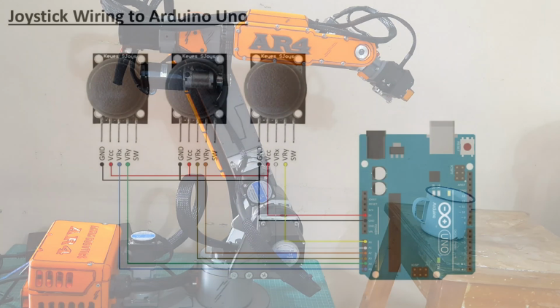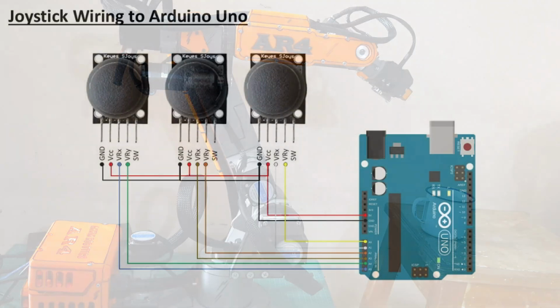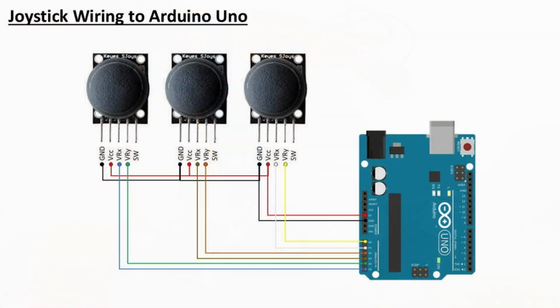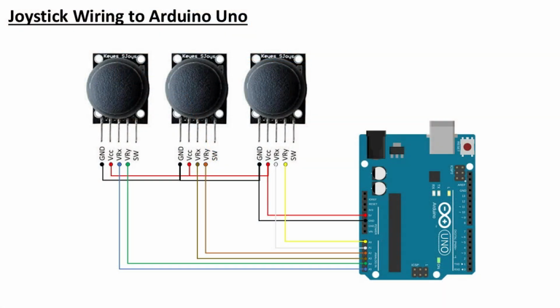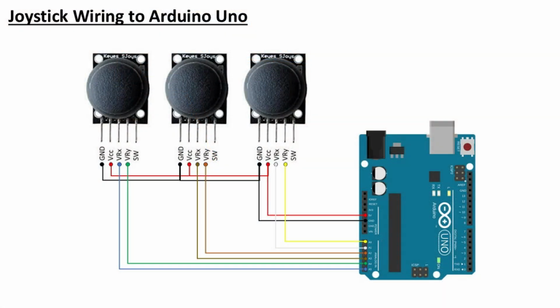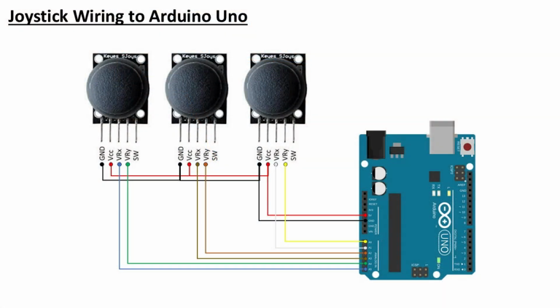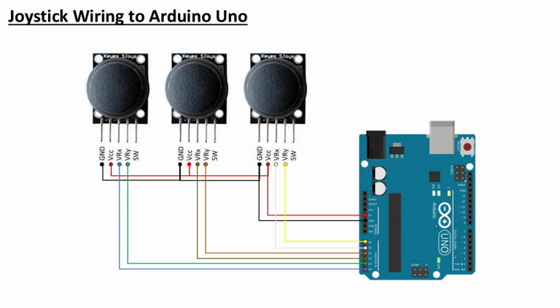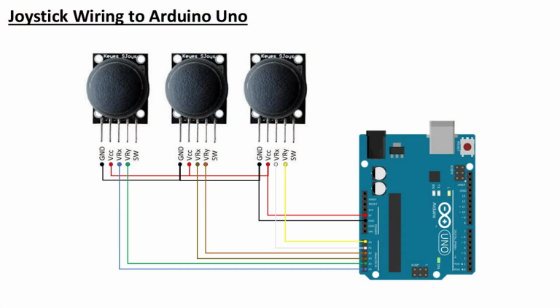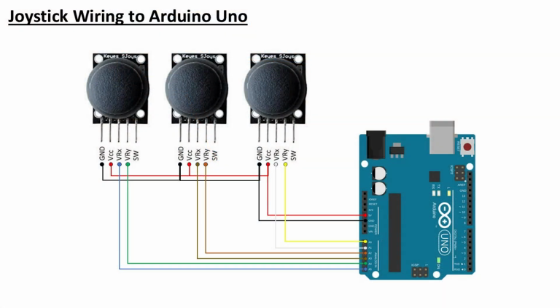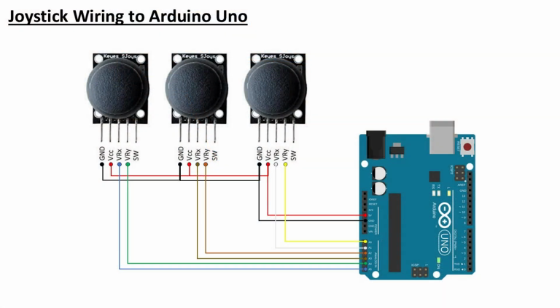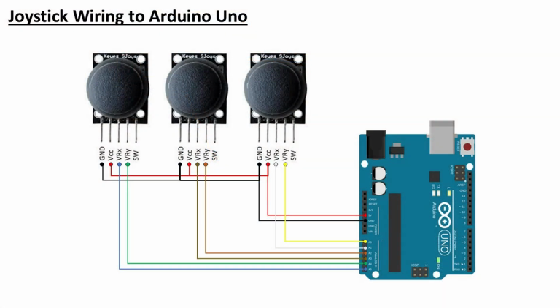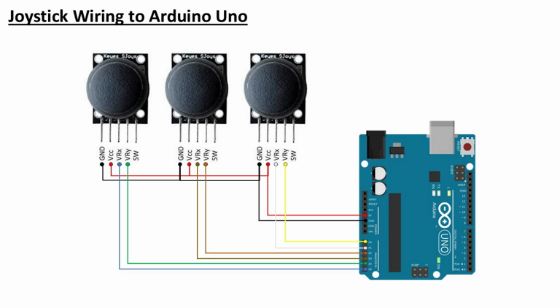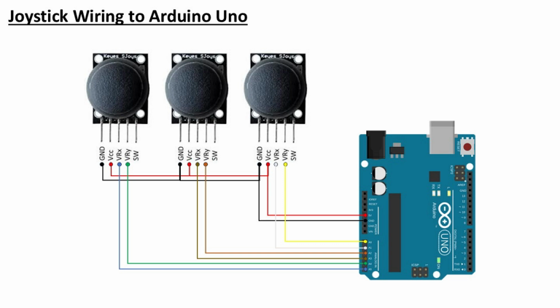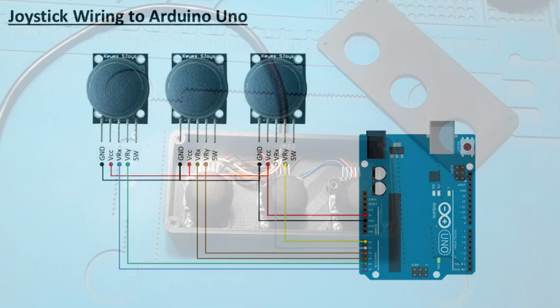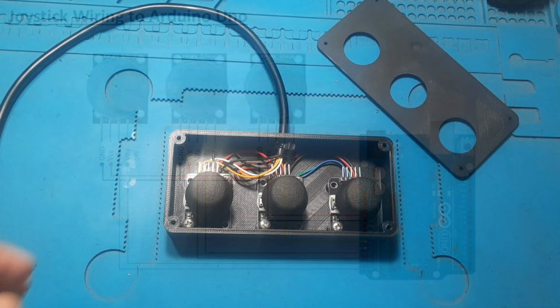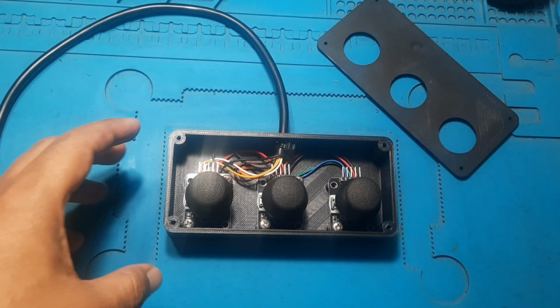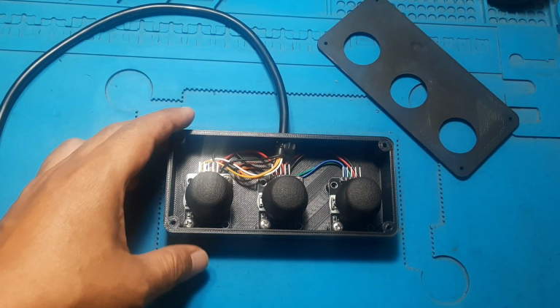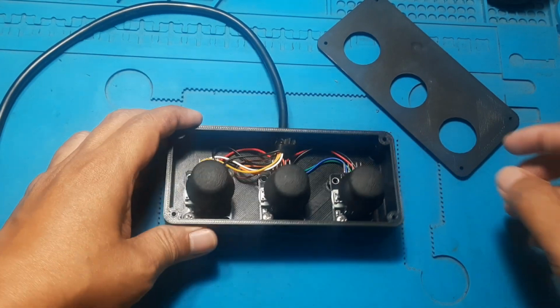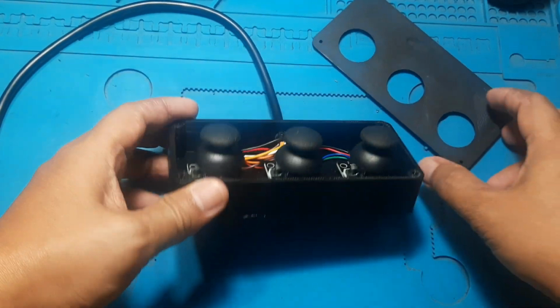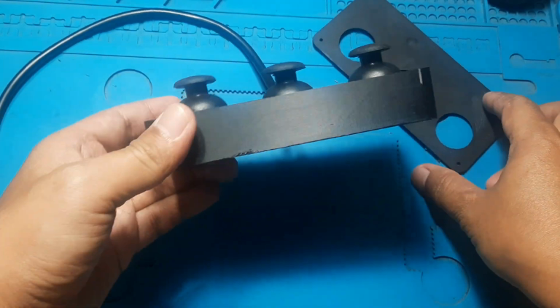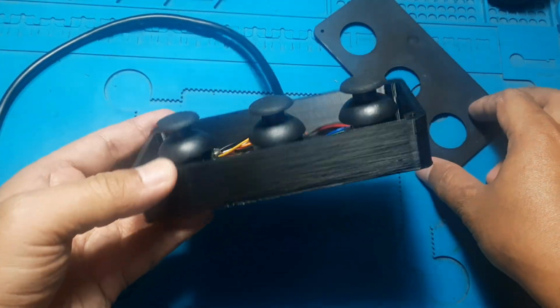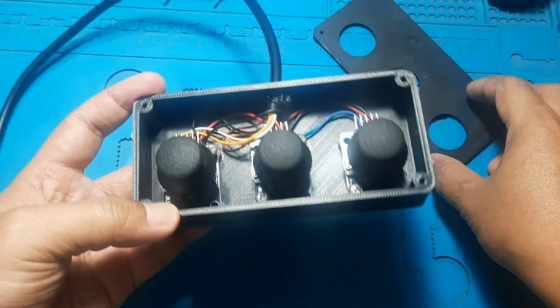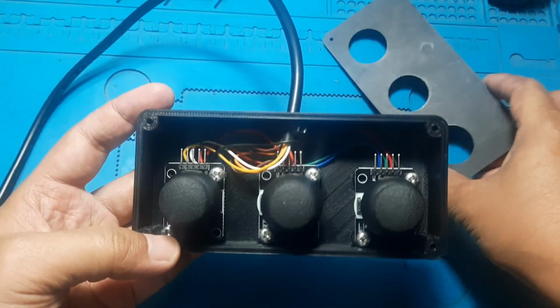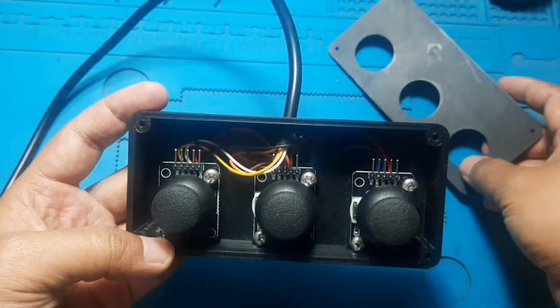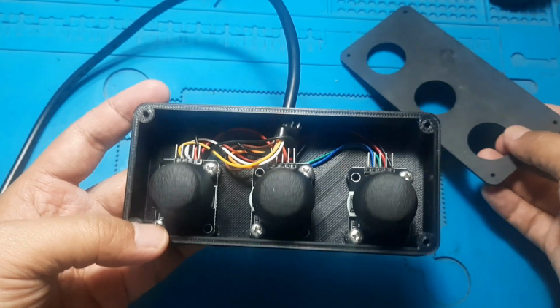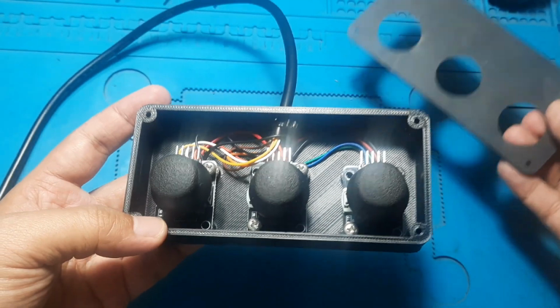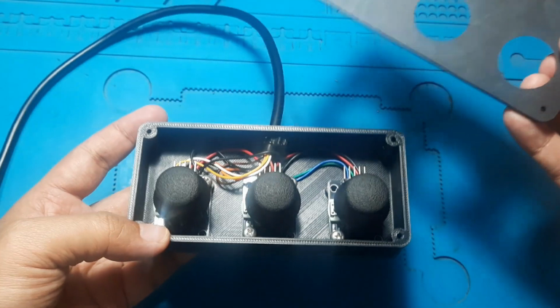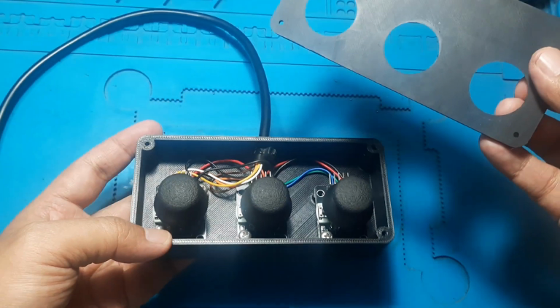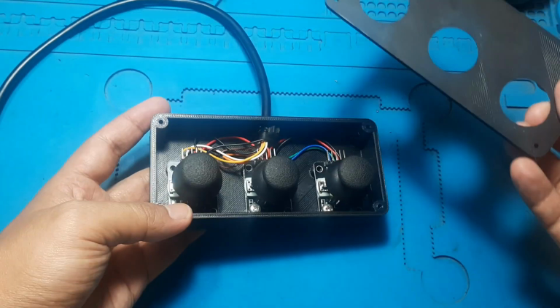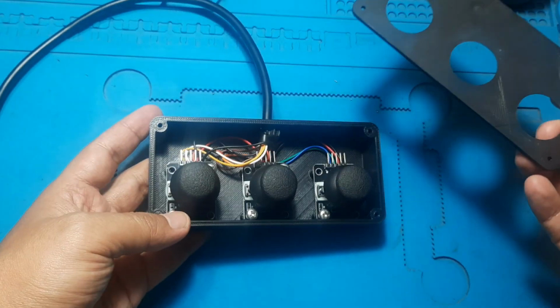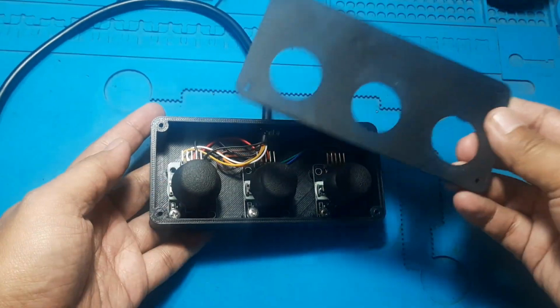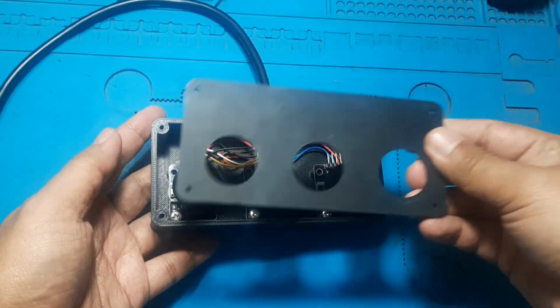Here is the wiring from the joysticks to the Arduino Uno. I'm using three joysticks to control six motors, because each joystick has two axes, the Y-axis and the X-axis. That gives us a total of six control signals, perfect for our six motors.